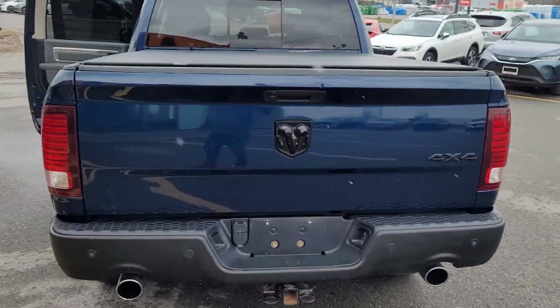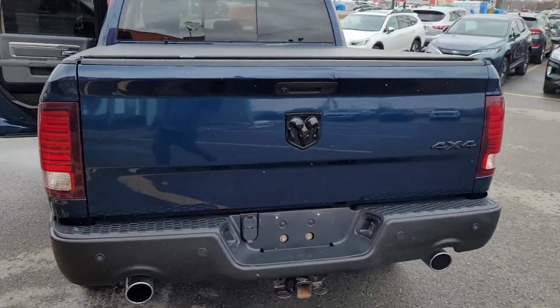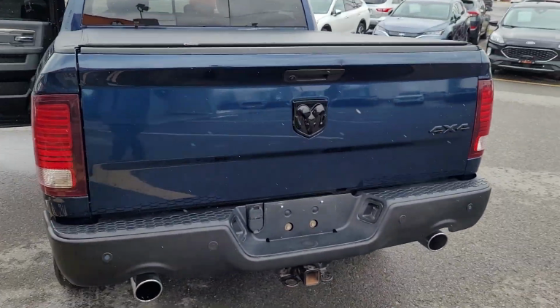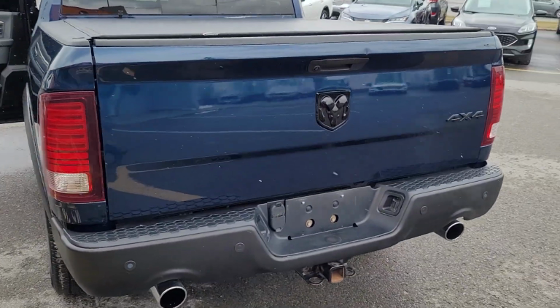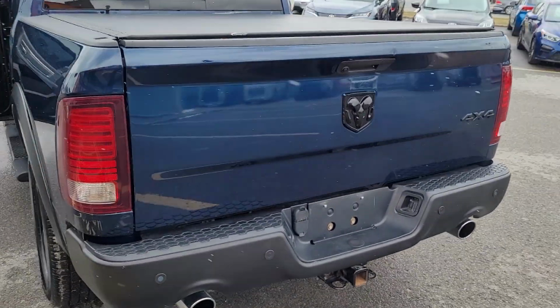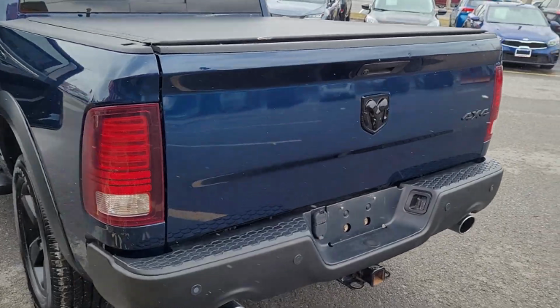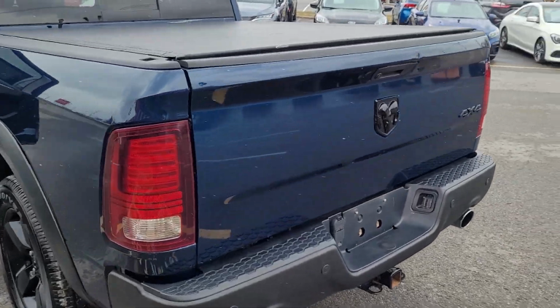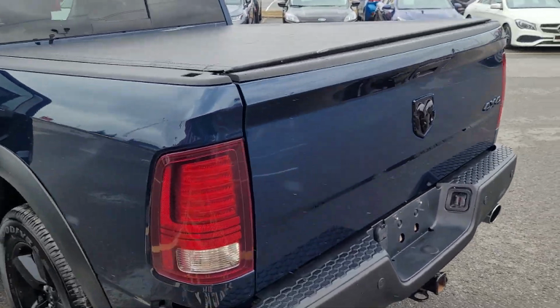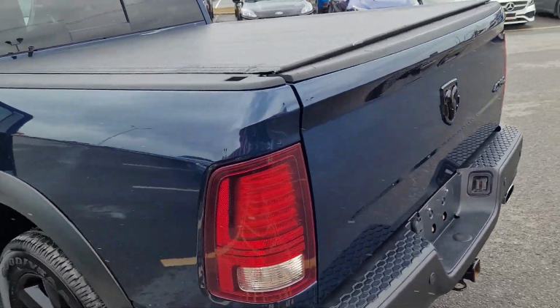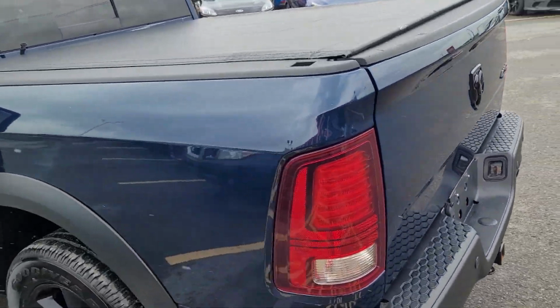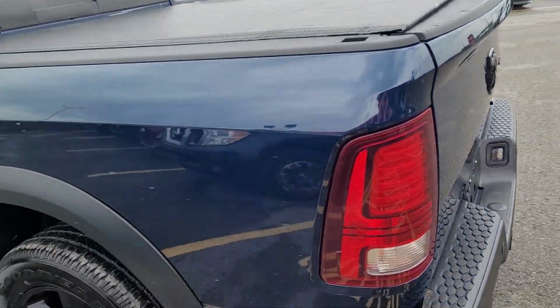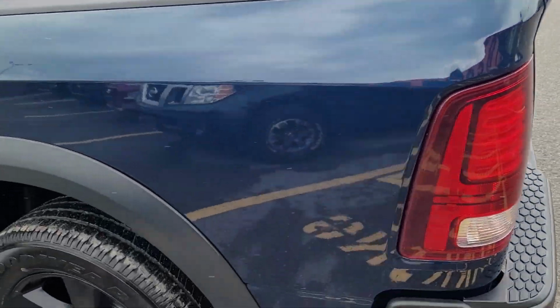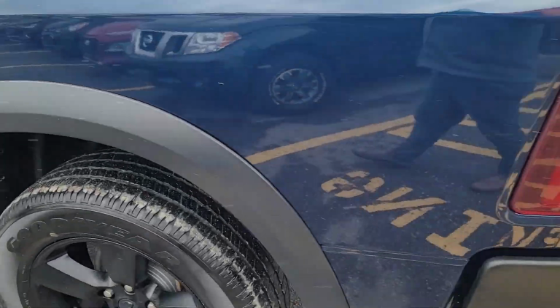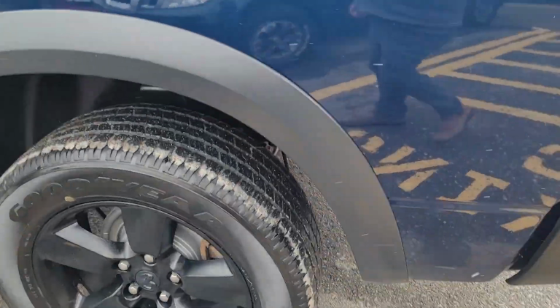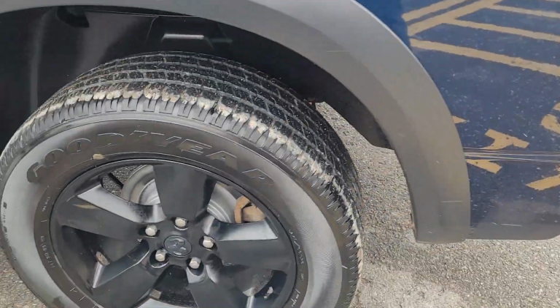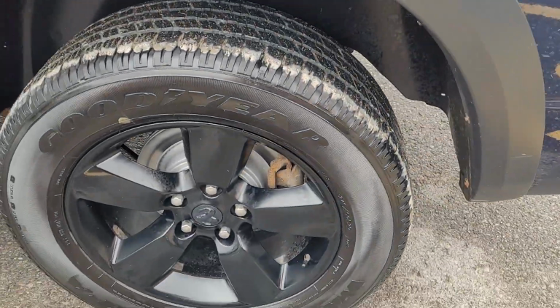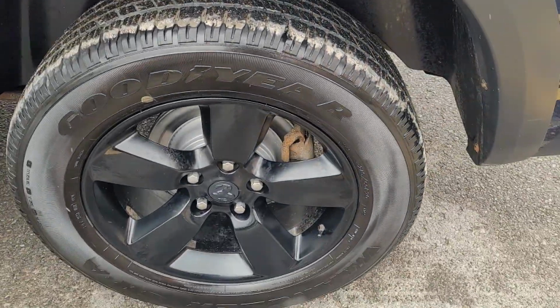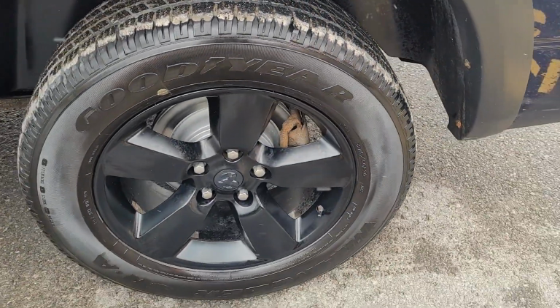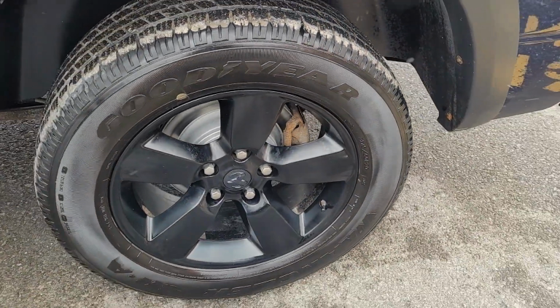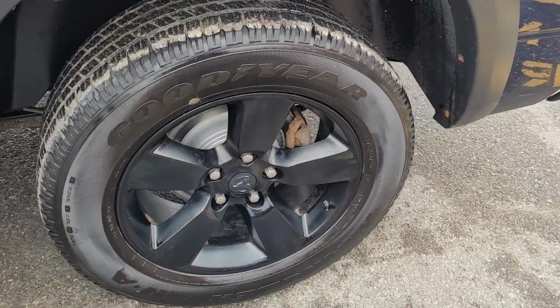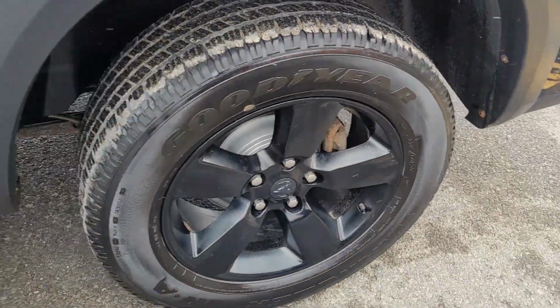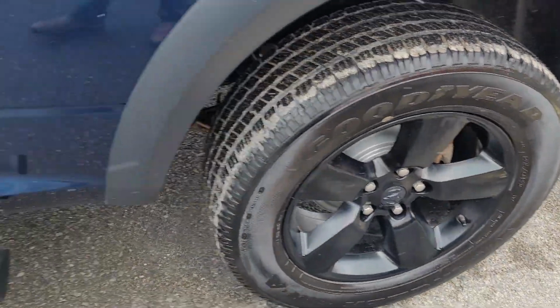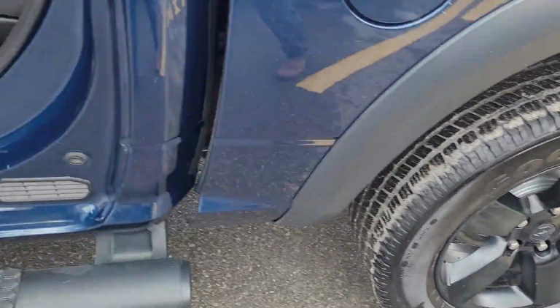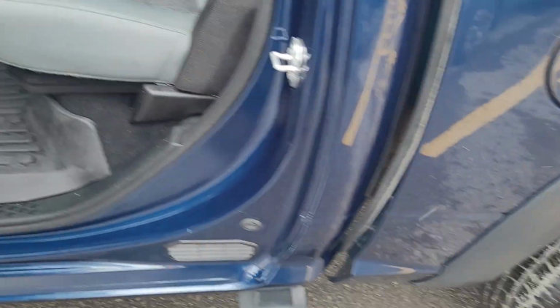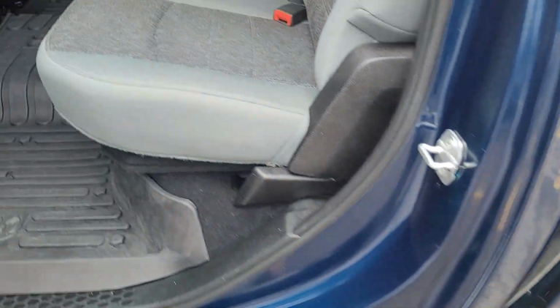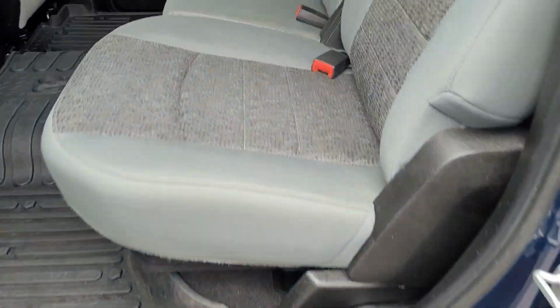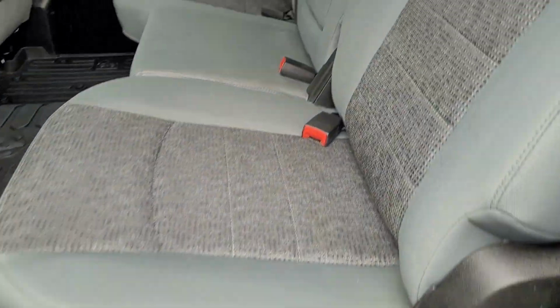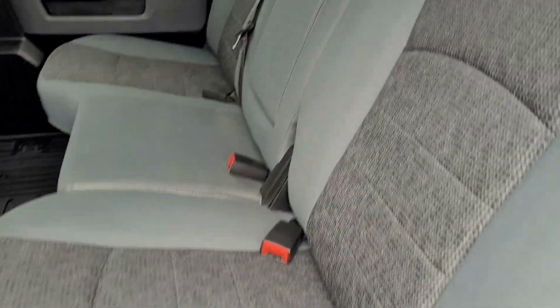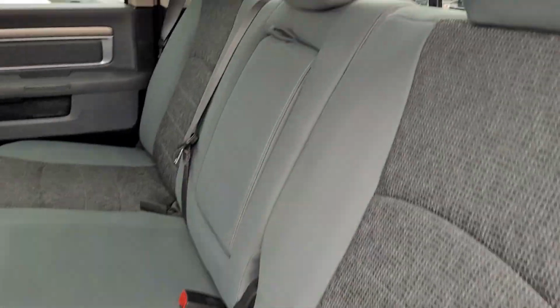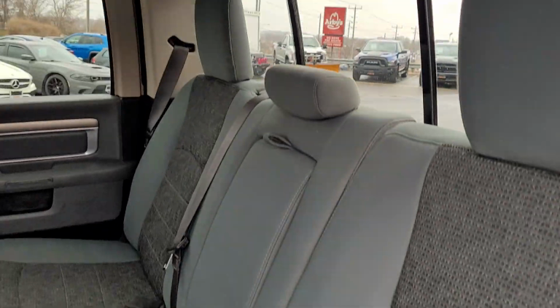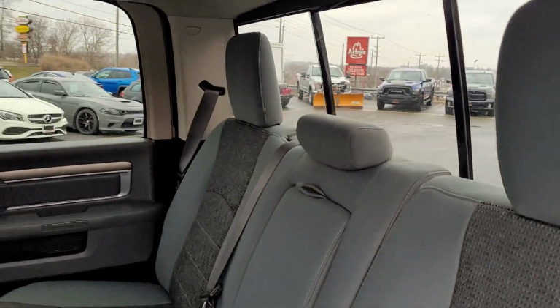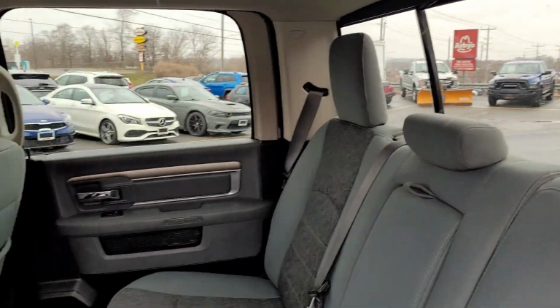This one's got backup sensors, backup camera, Goodyear All-Seasons on it, gray cloth interior.